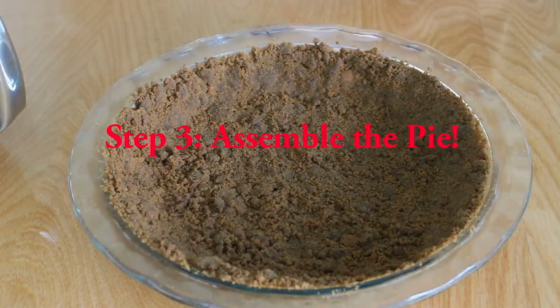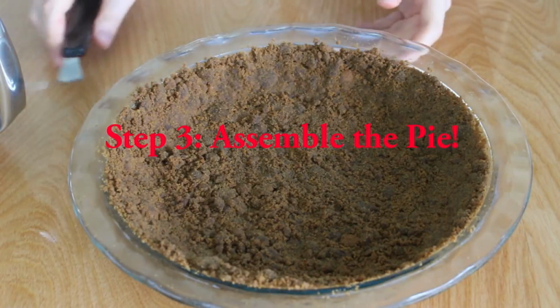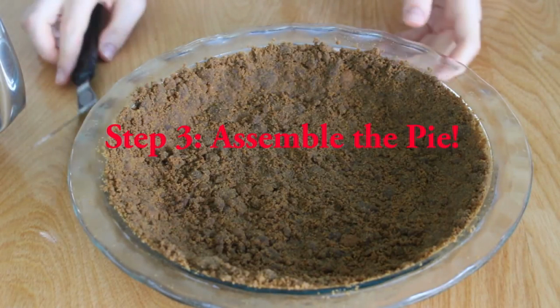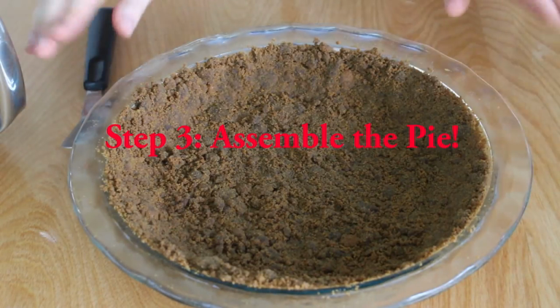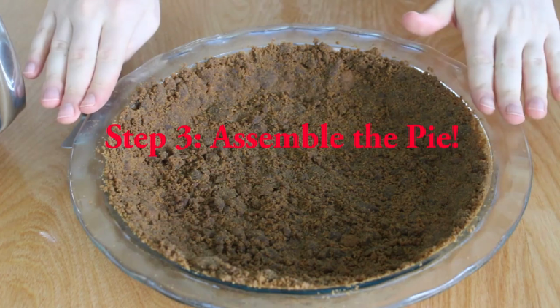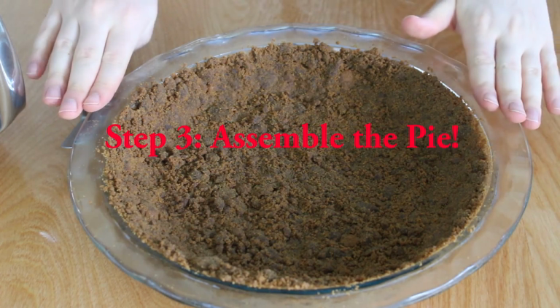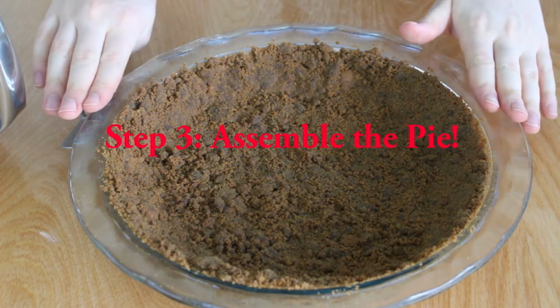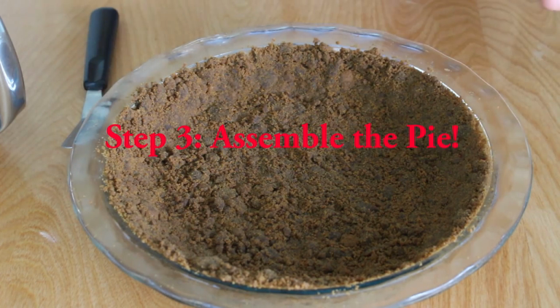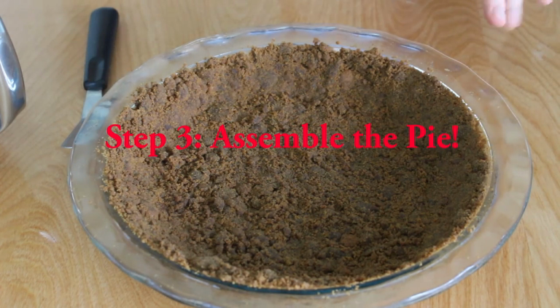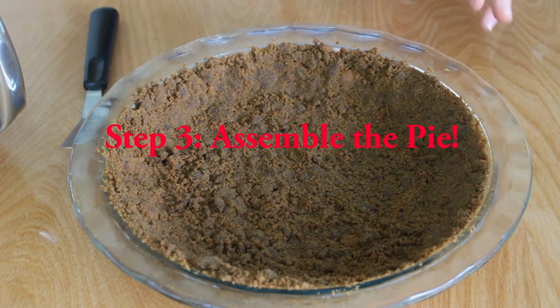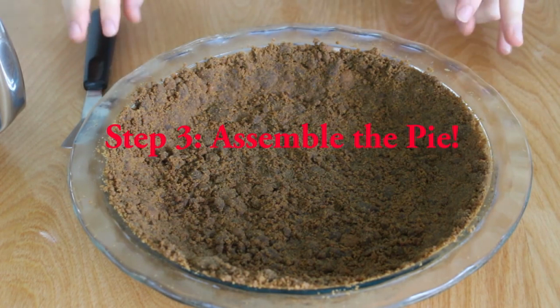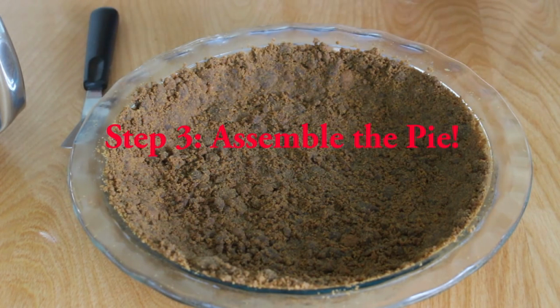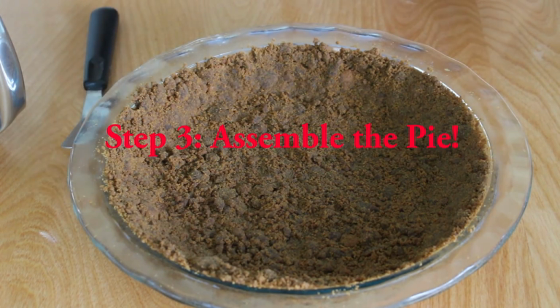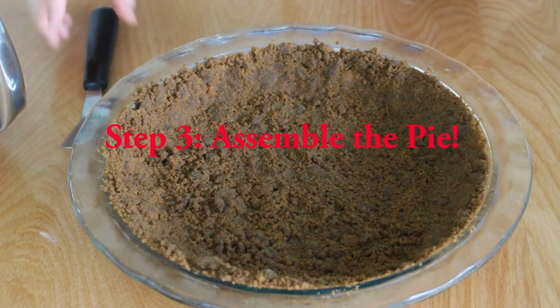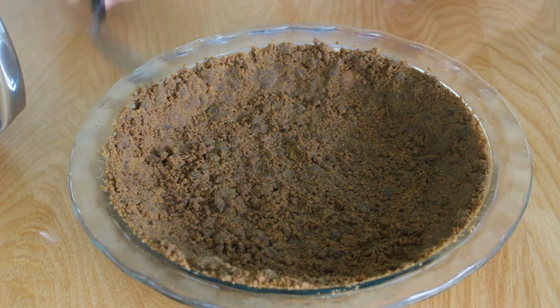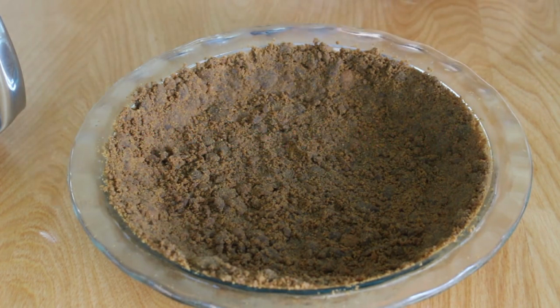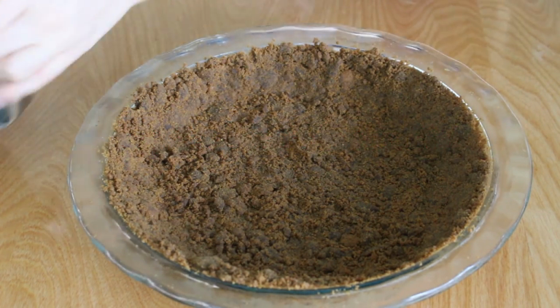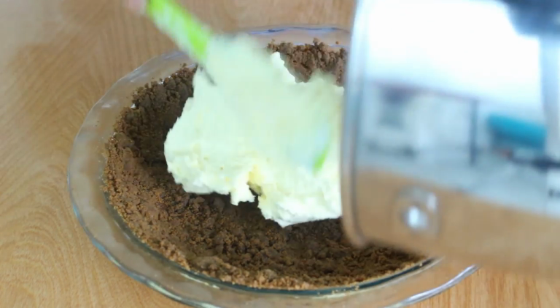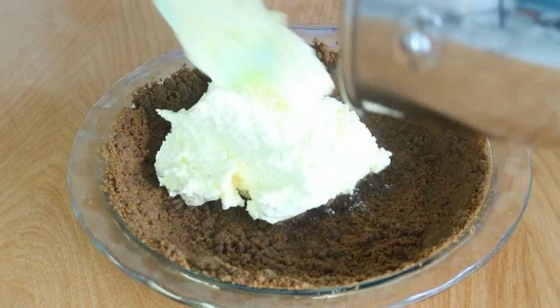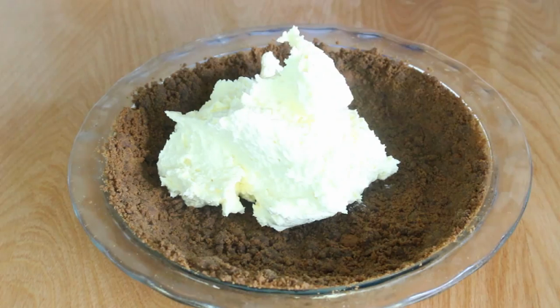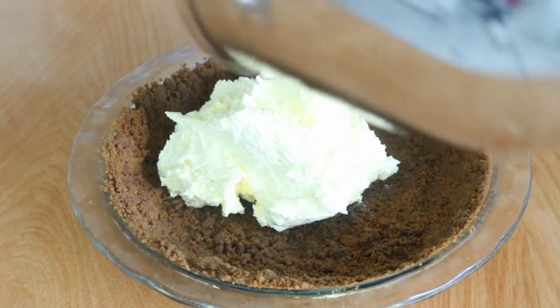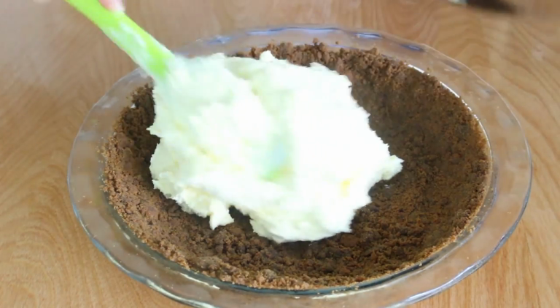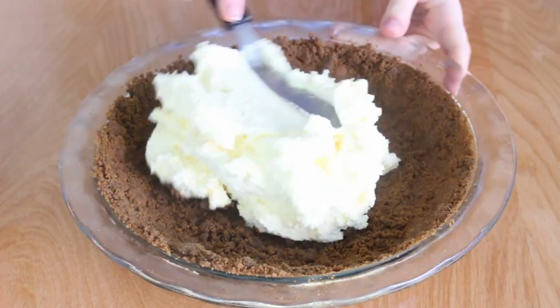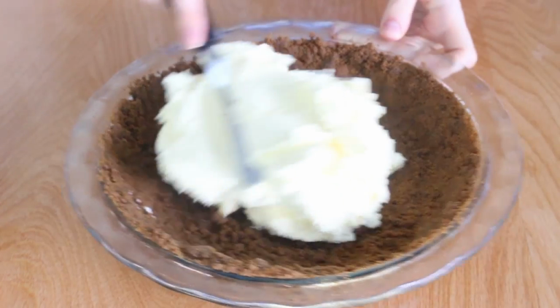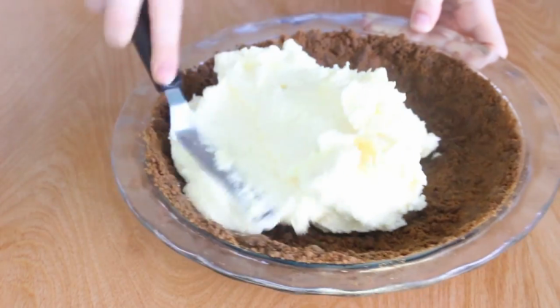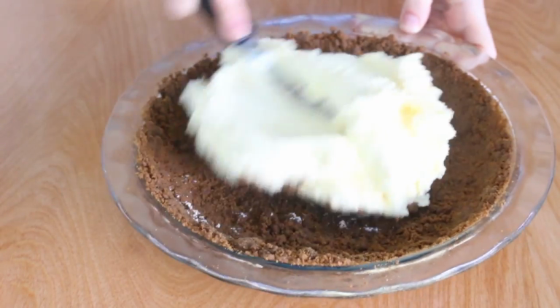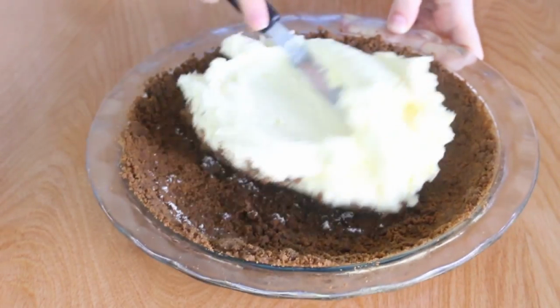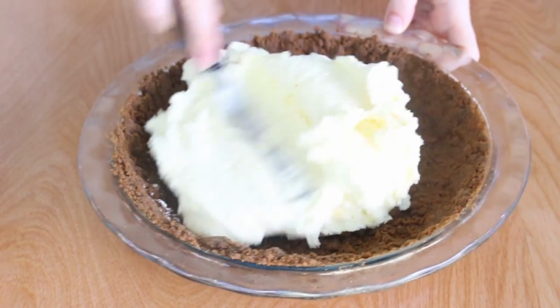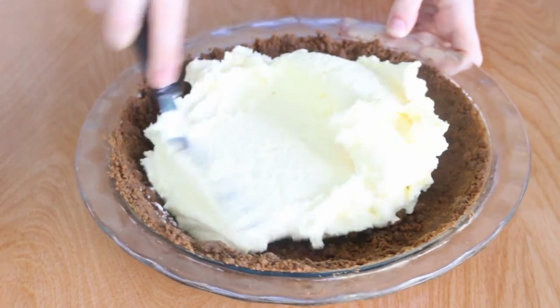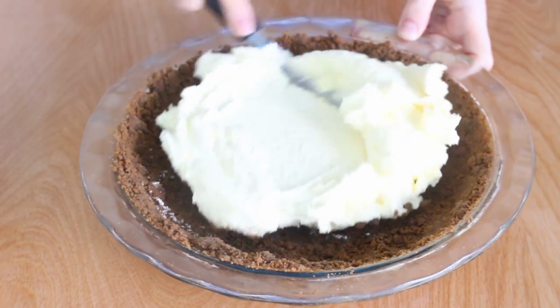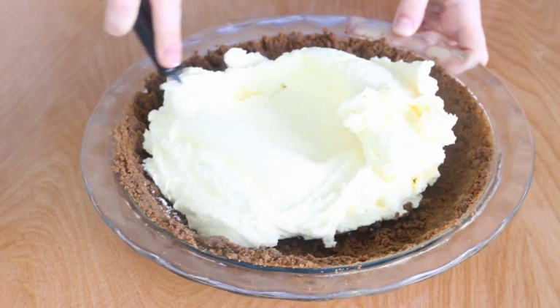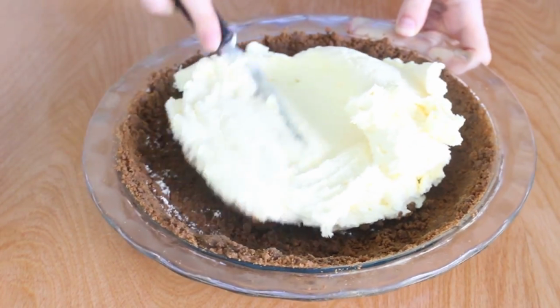My pie crust is baked and cooled, and now I'm going to fill it with this amazing cream that we just made. You can use an offset spatula to distribute the cream evenly.